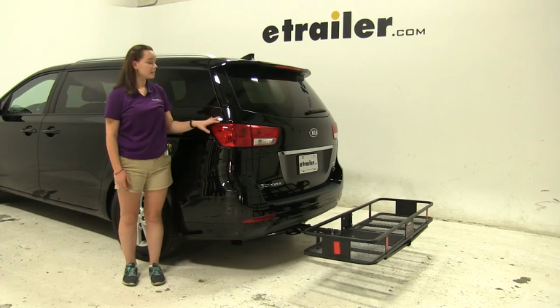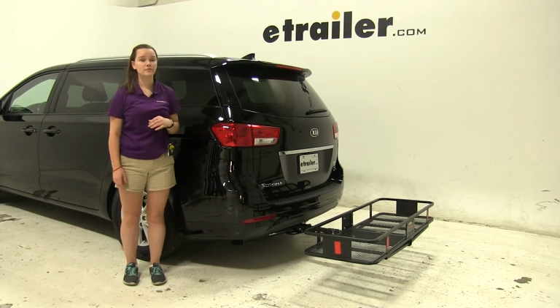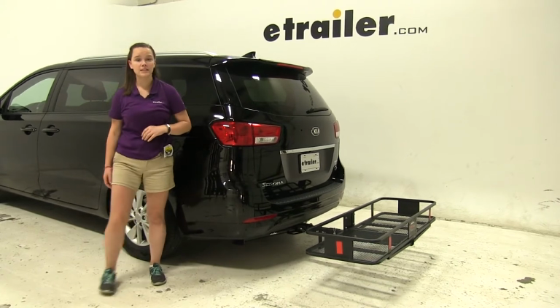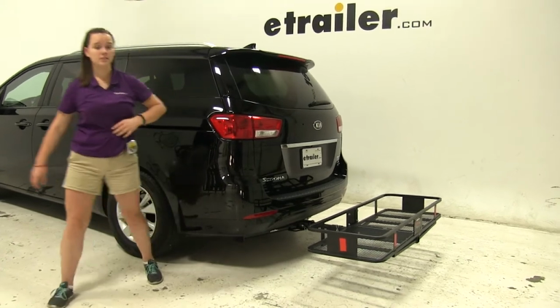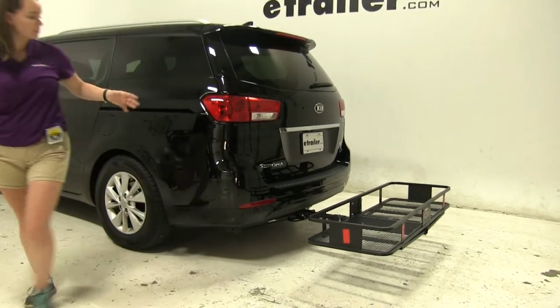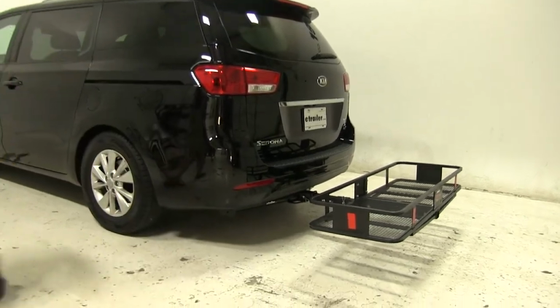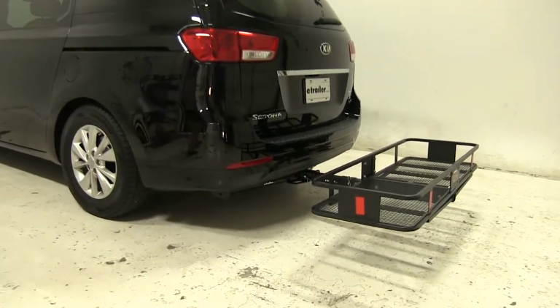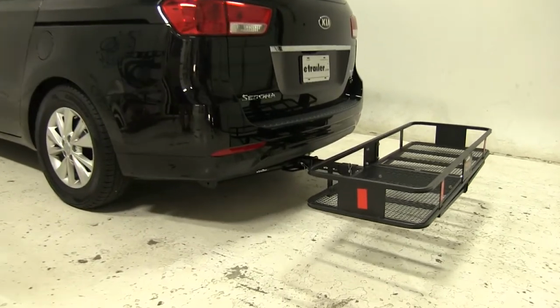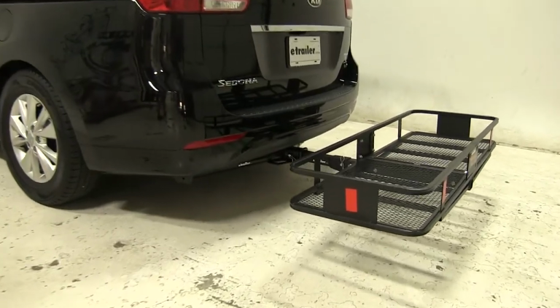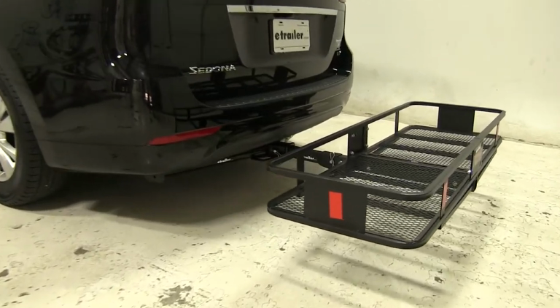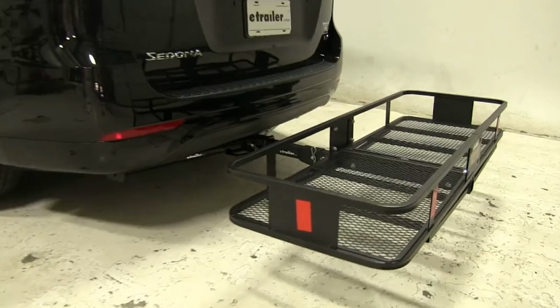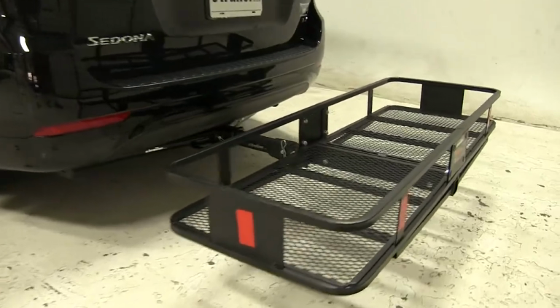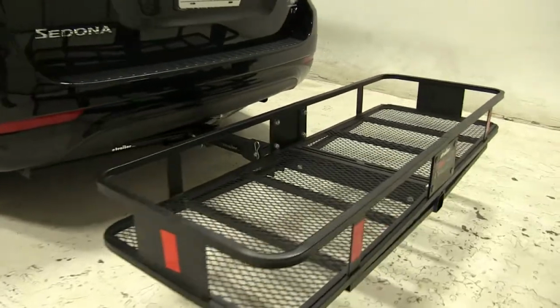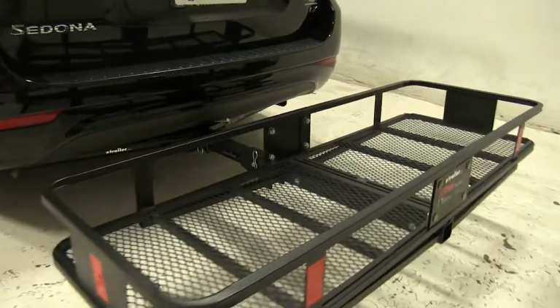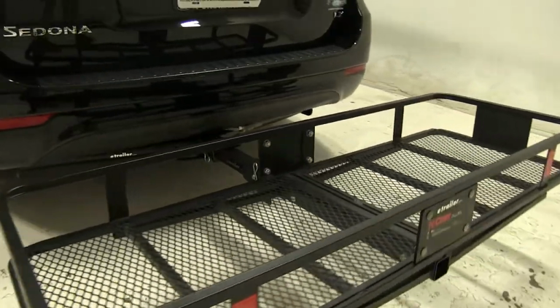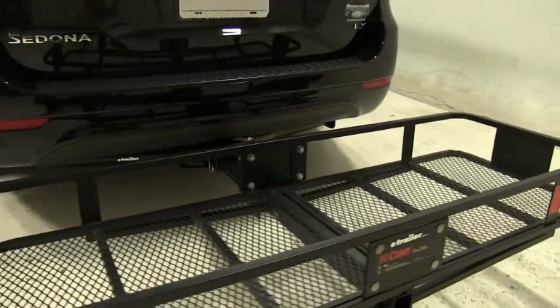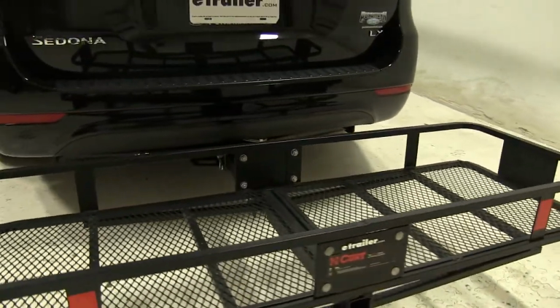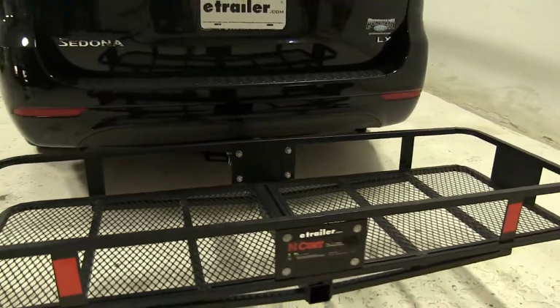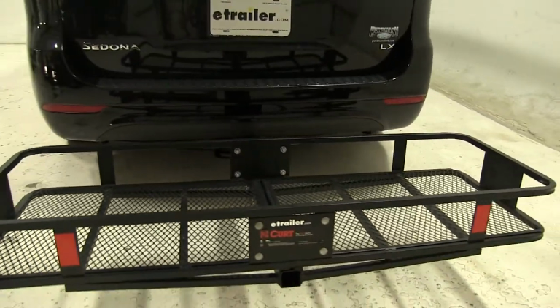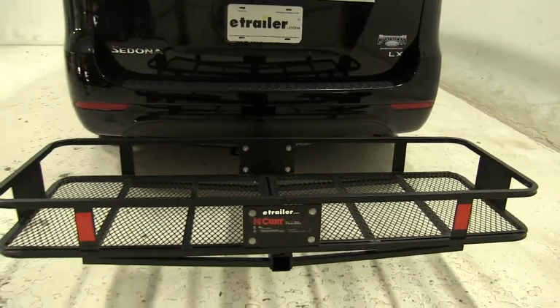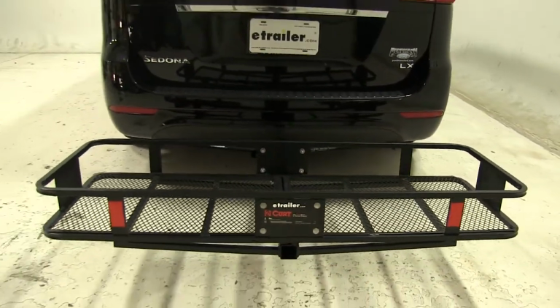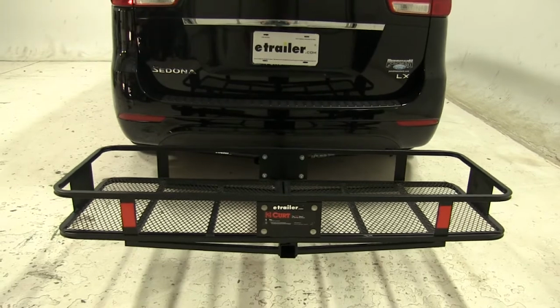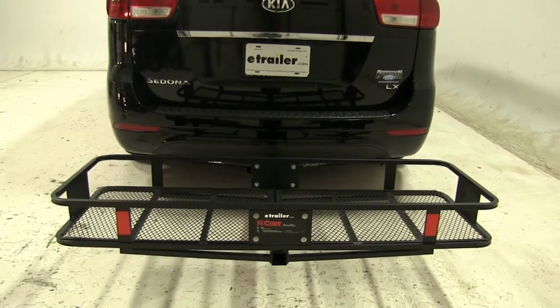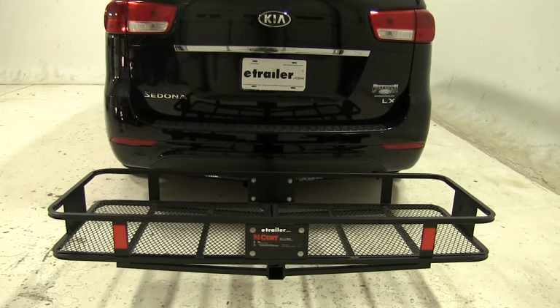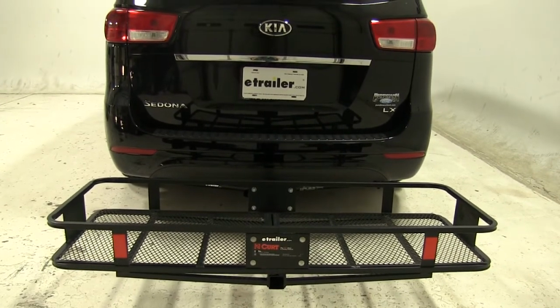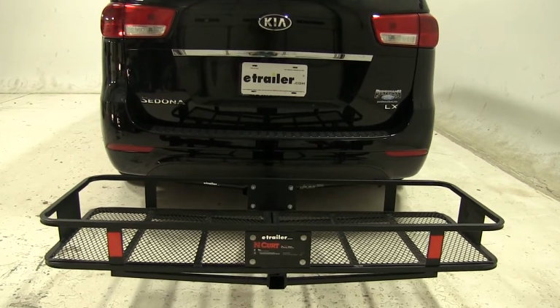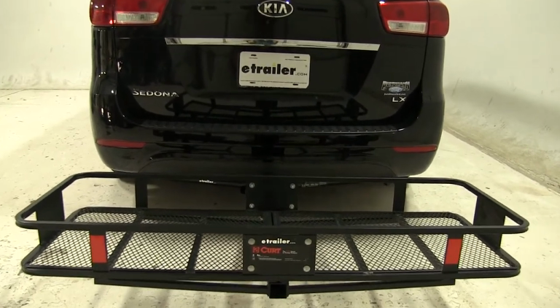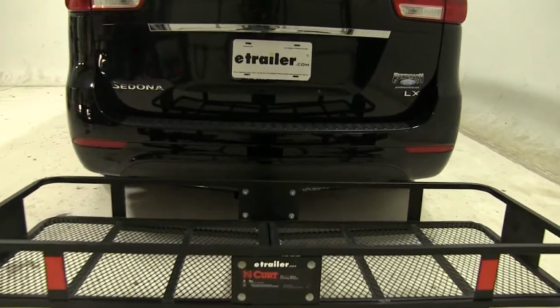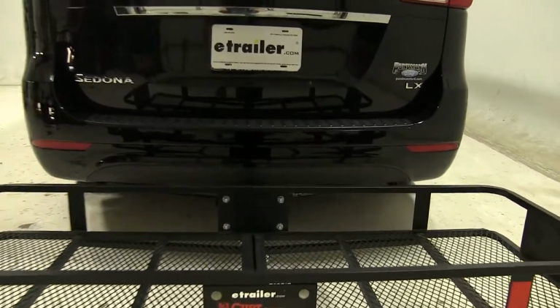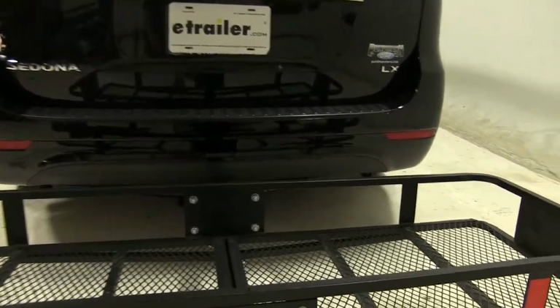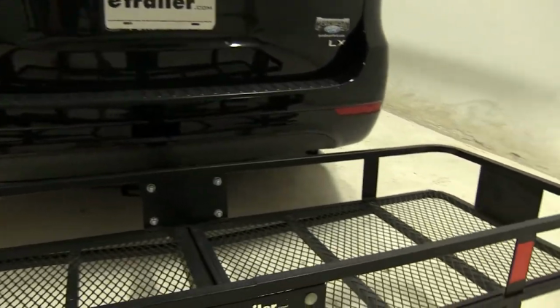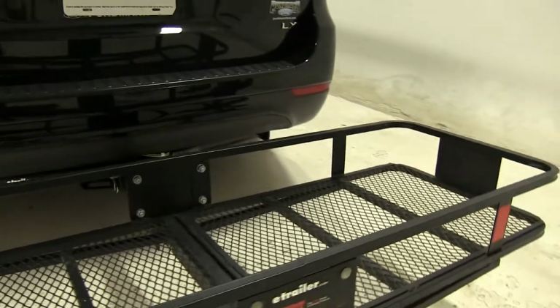Today on our 2015 Kia Sedona, we're doing a test fit of the Curt Folding 20x60 Cargo Carrier. That part number is C18151. This has a weight capacity of 500 pounds and works with 2-inch hitches.